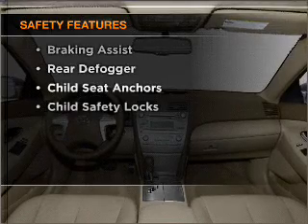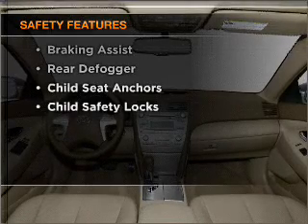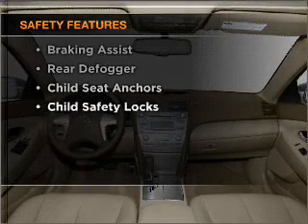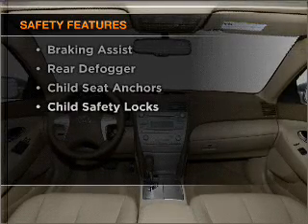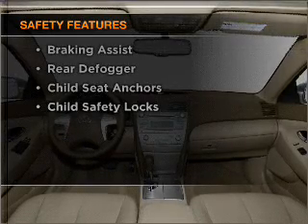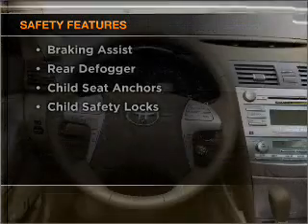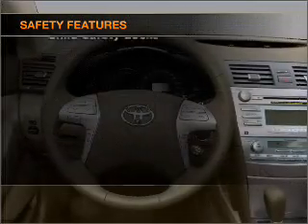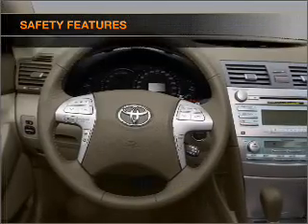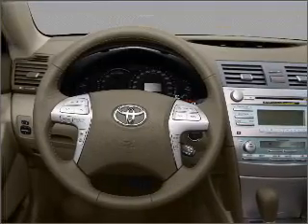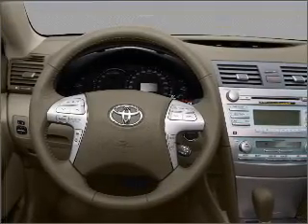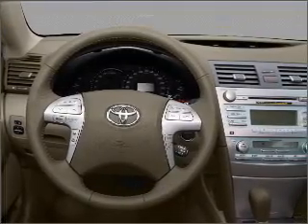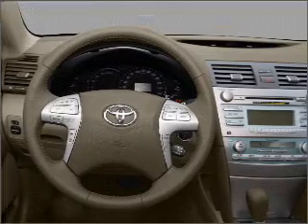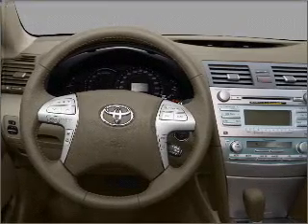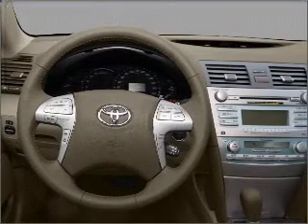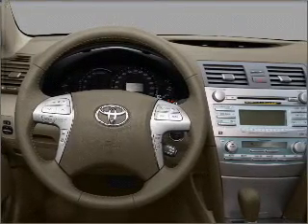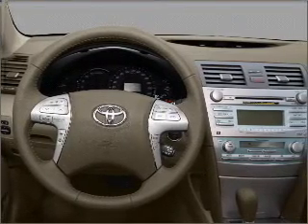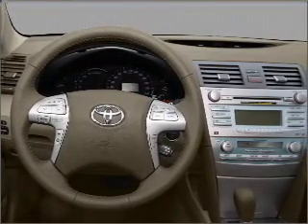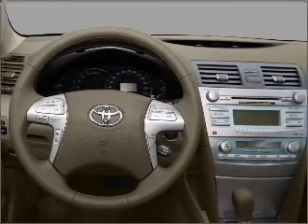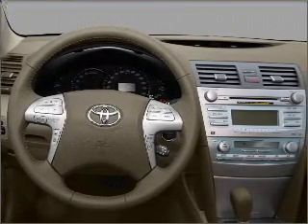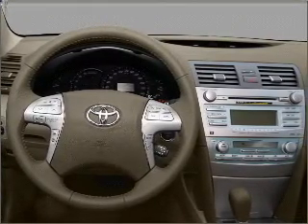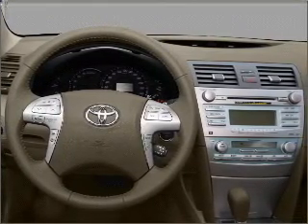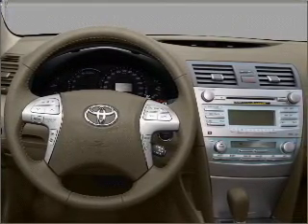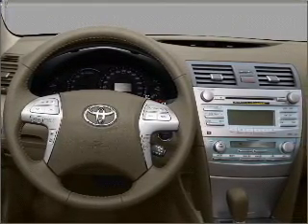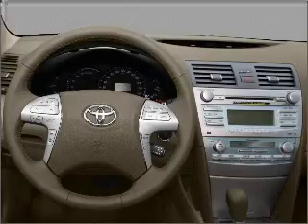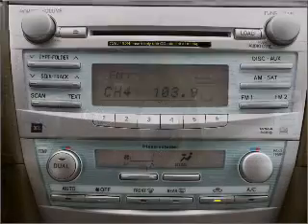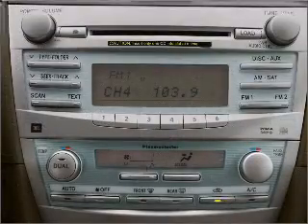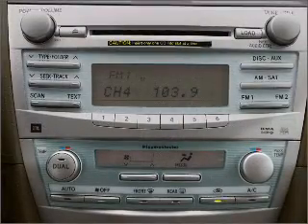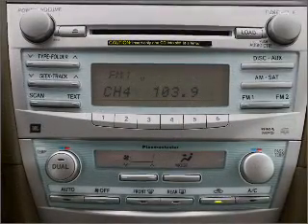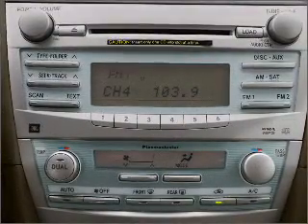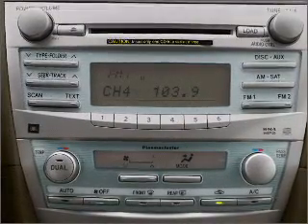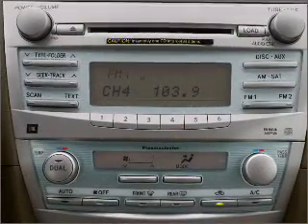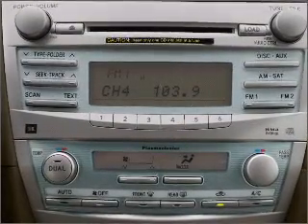rest assured knowing that these top safety components are included: front ventilated disc brakes, passenger airbag, side airbag, curtain head airbags, stability control, daytime running lights. Call today to schedule a test drive.